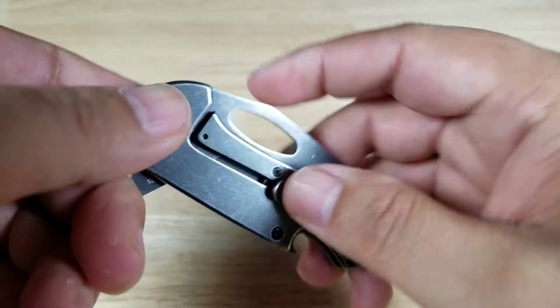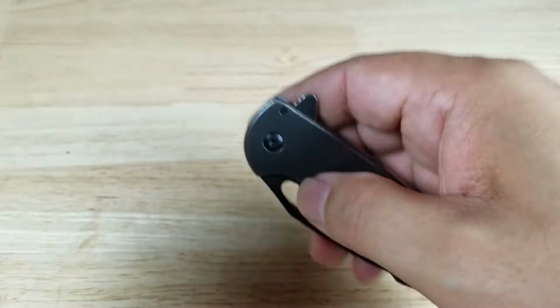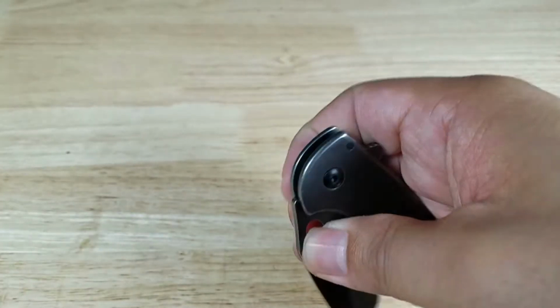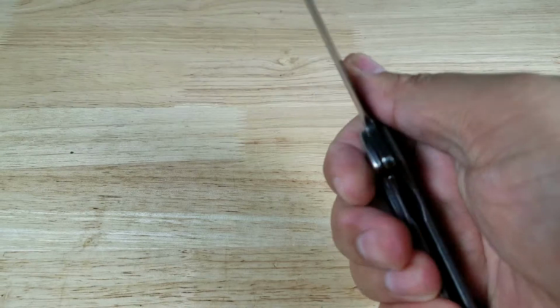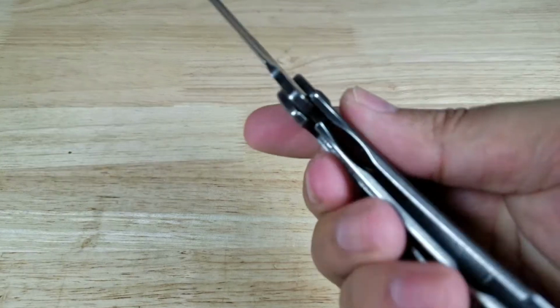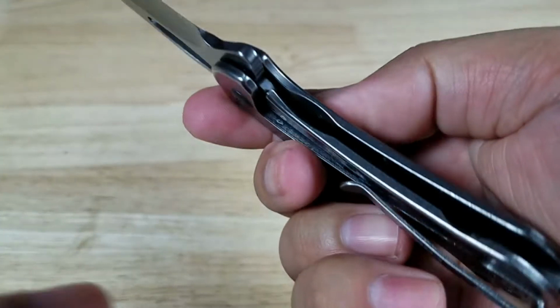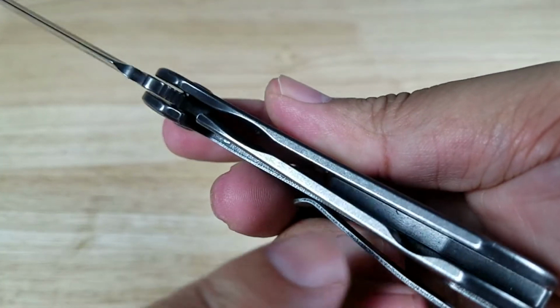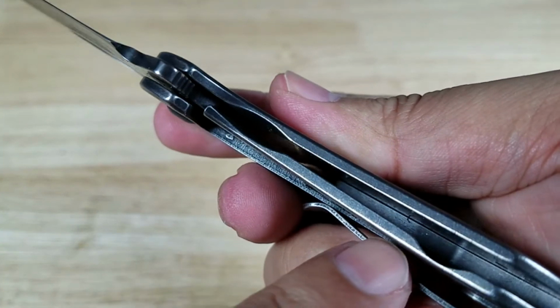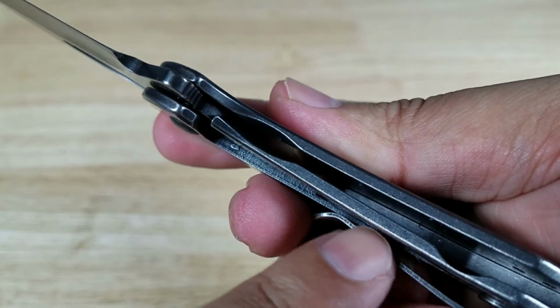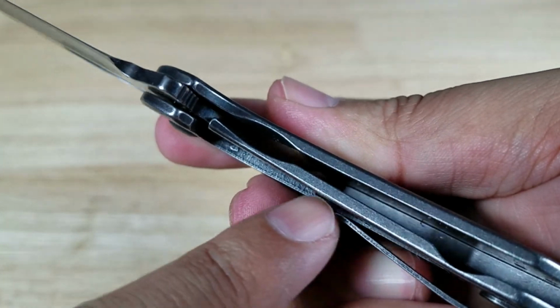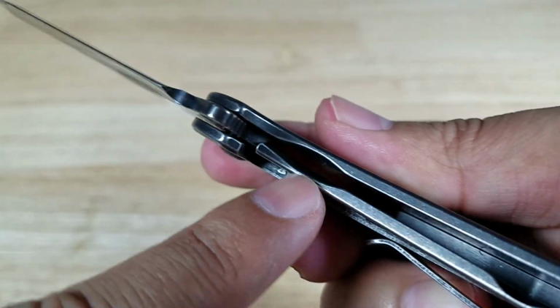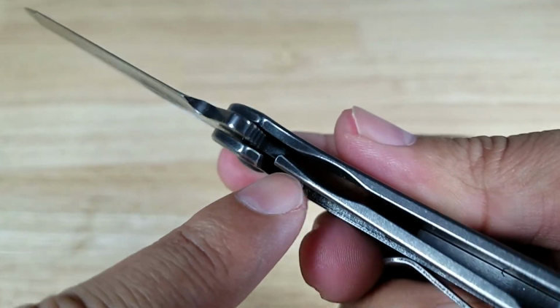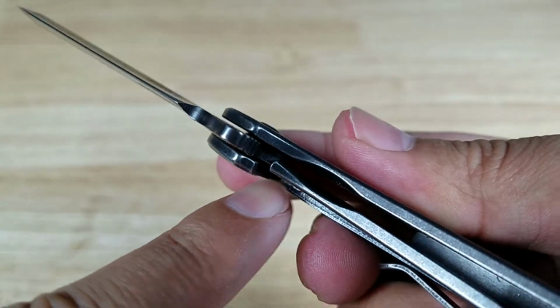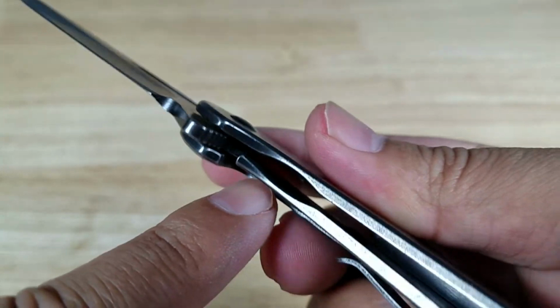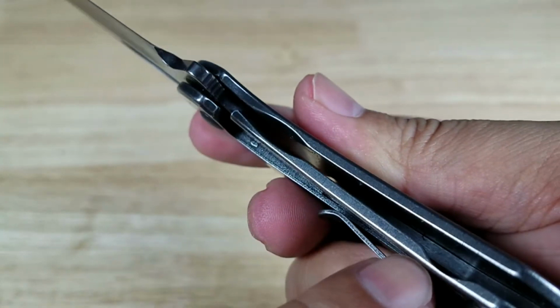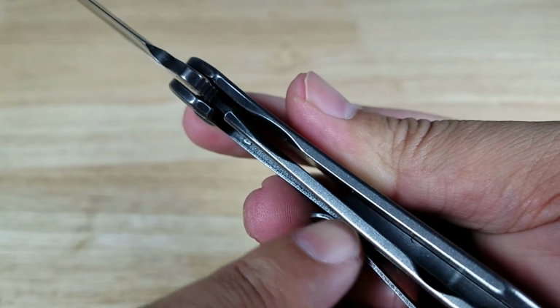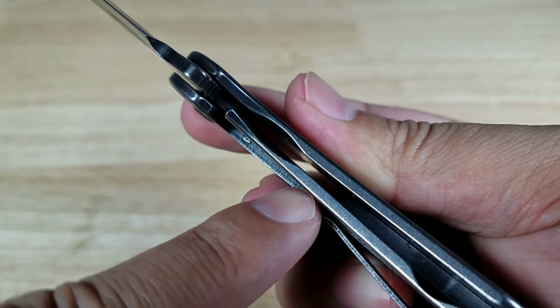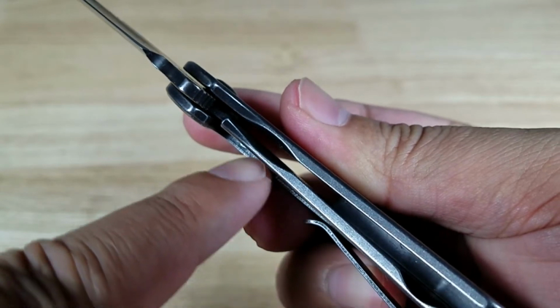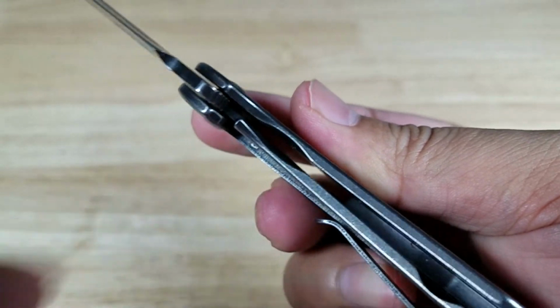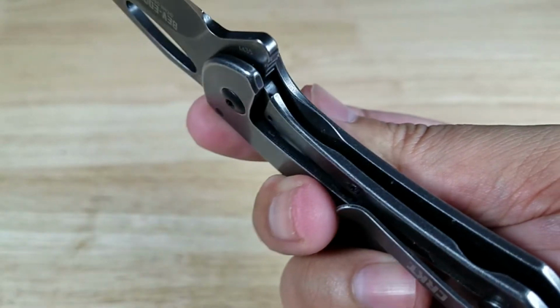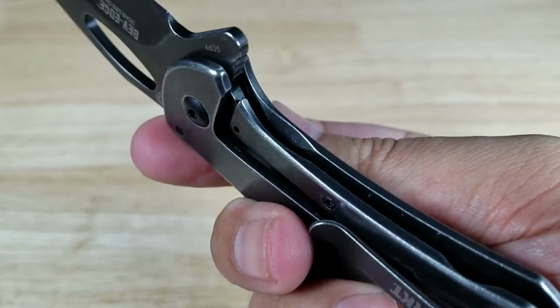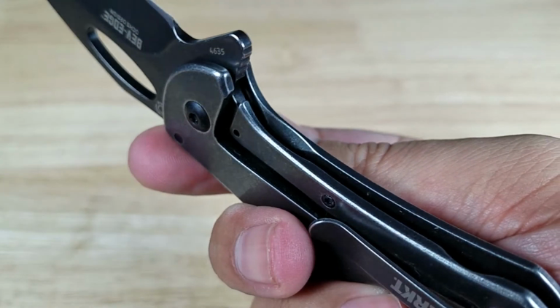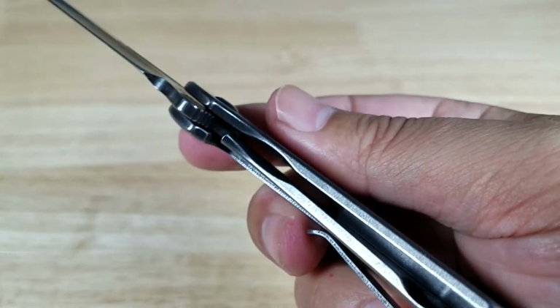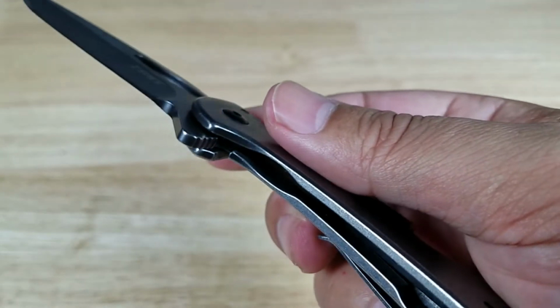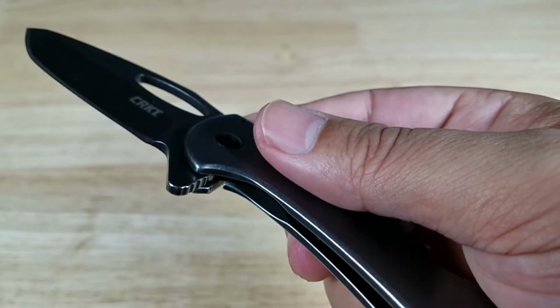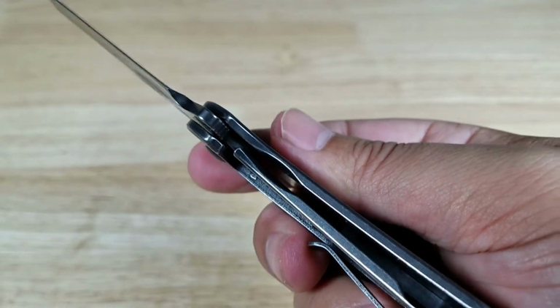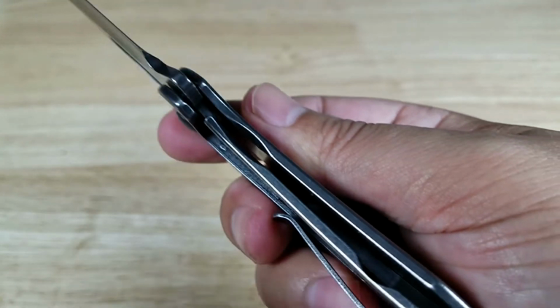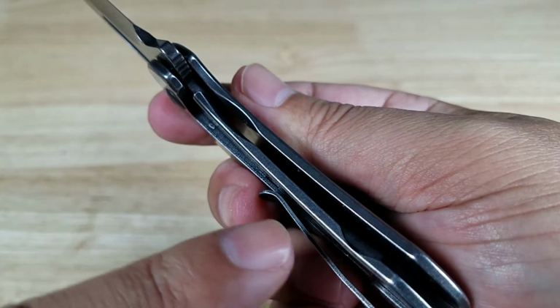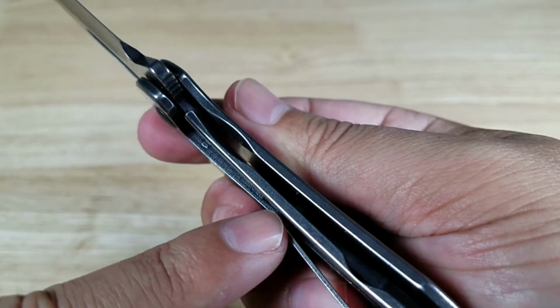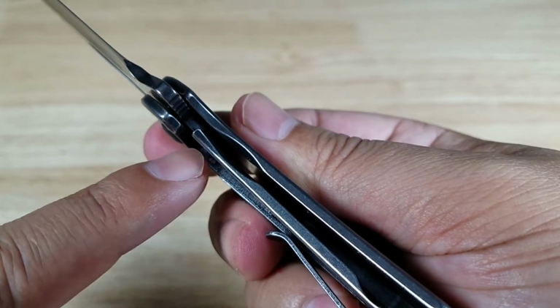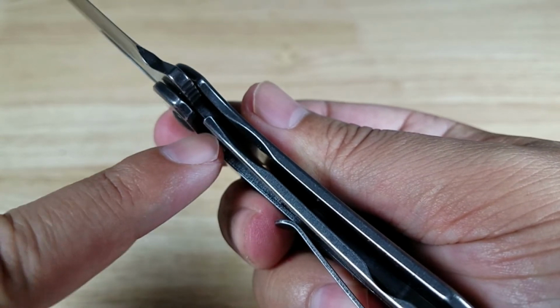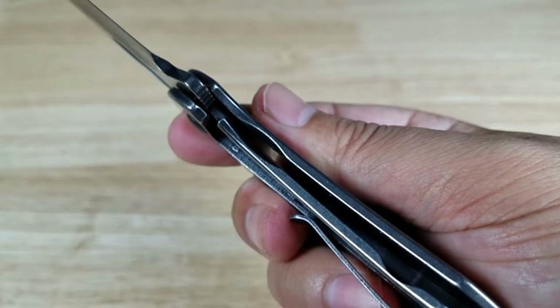This is a frame lock, so the arm will swing underneath the blade to lock it in. Very thick arm — be very secure. Of course you don't want to use it for anything crazy, but it's a nice thick support for the blade to lock under.